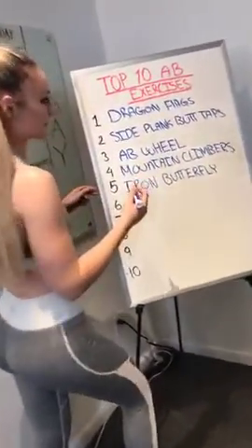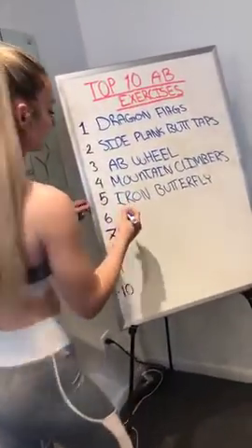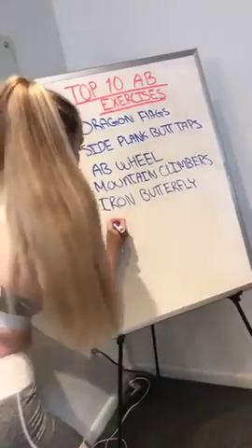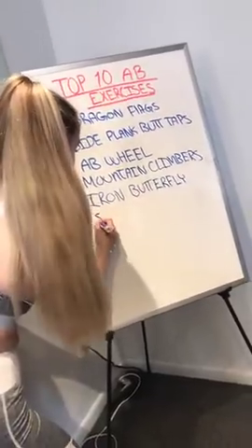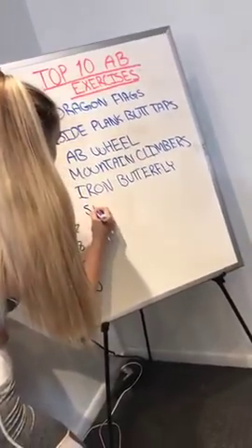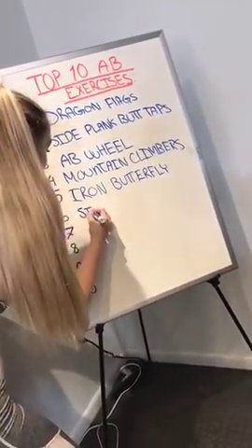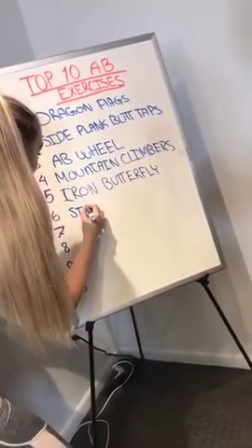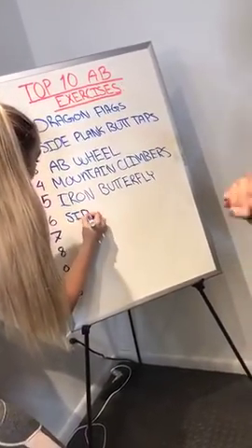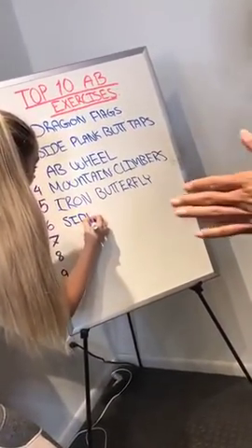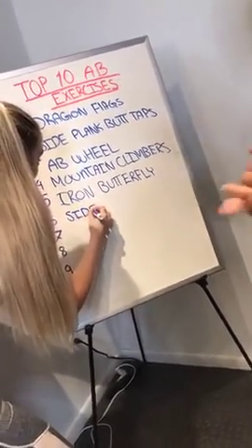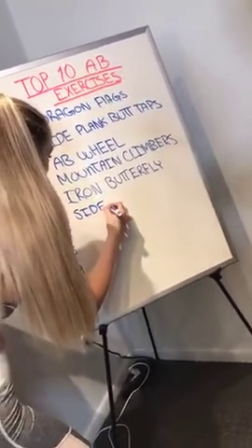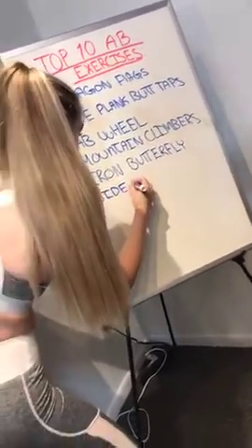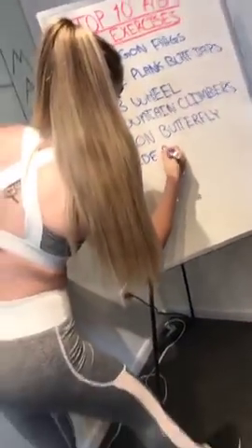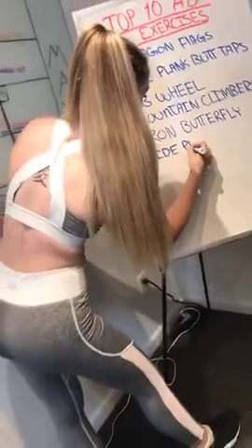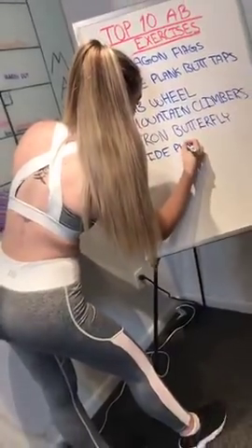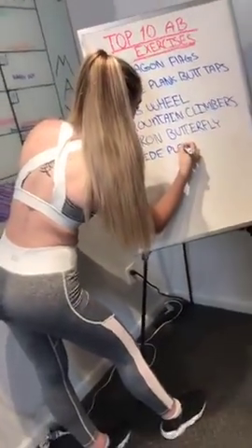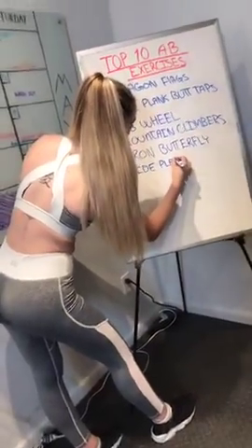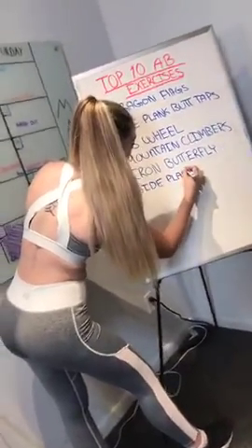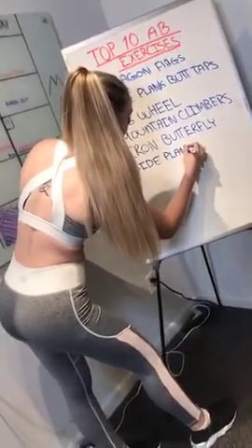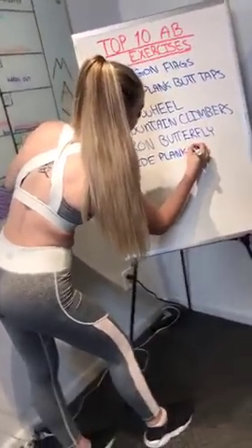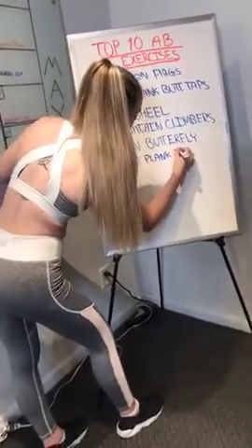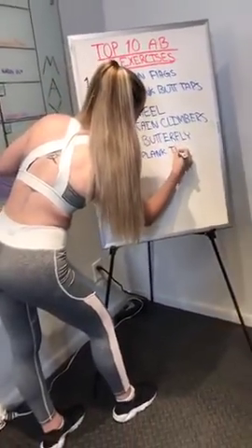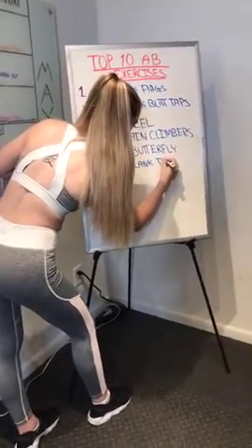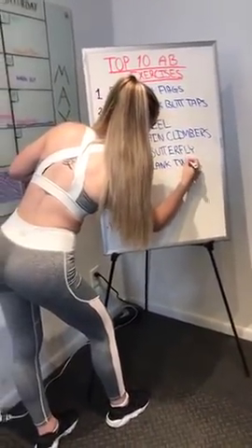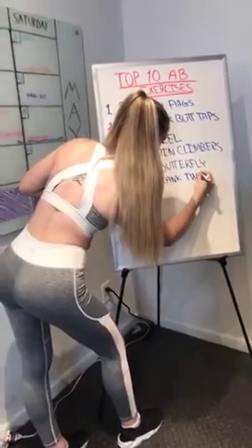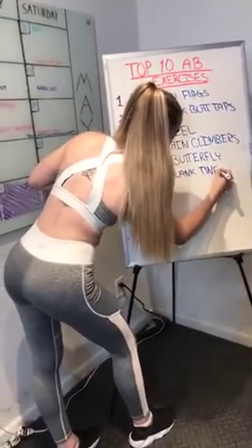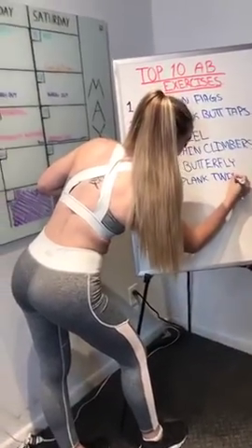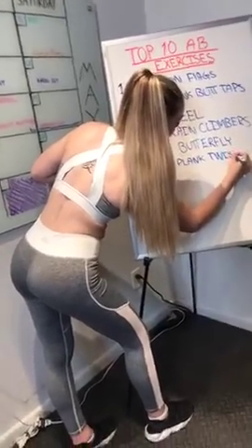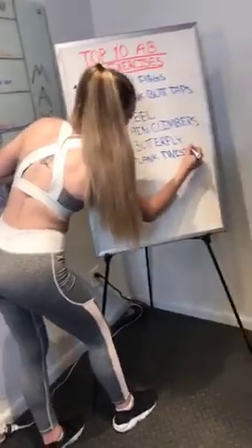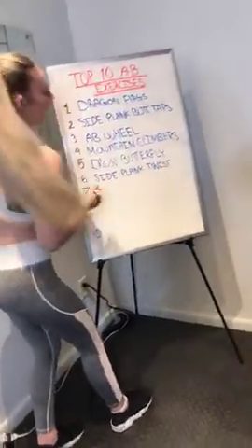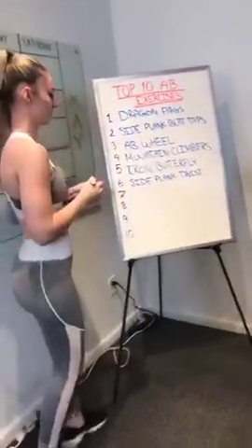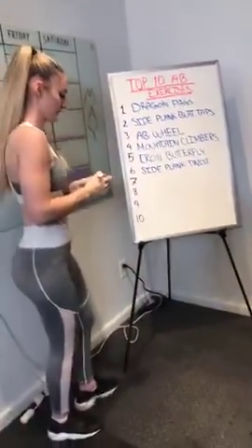Exercise number six is the side plank twist — one of my favorite ab exercises. Let's go.